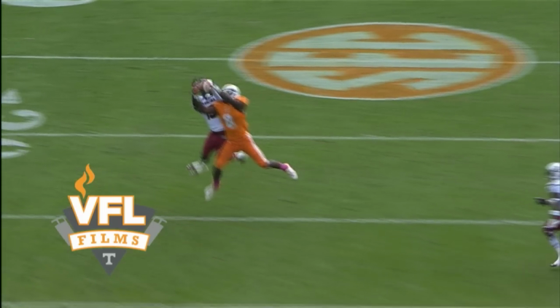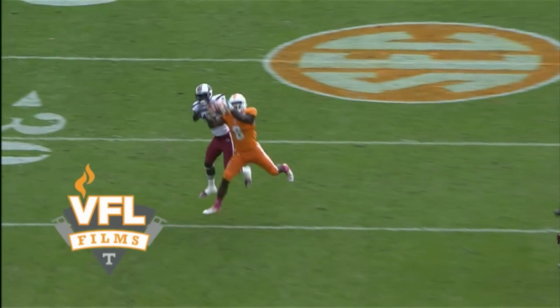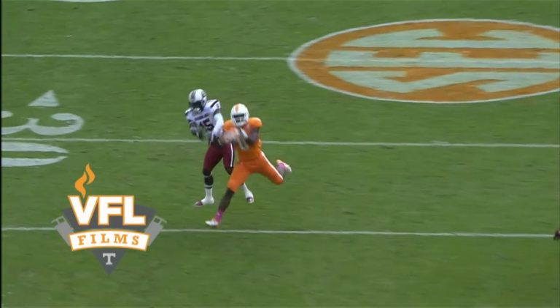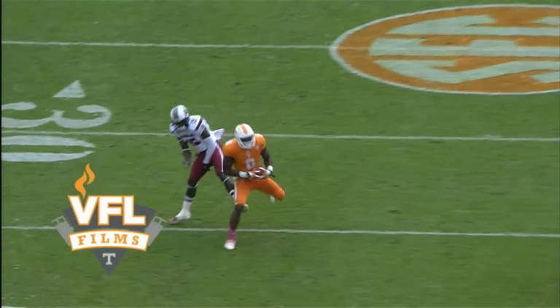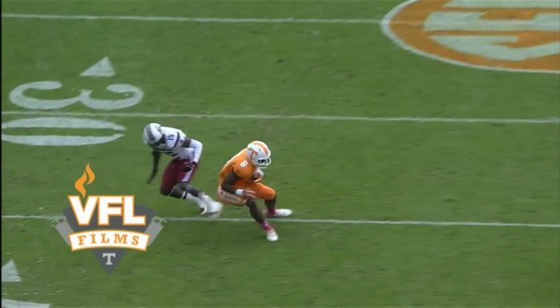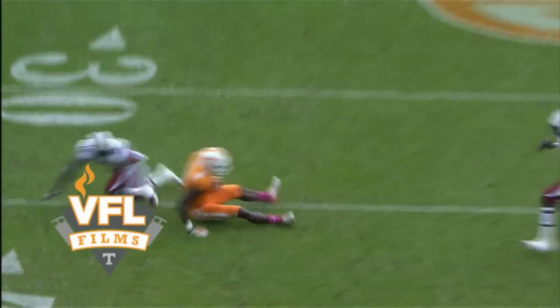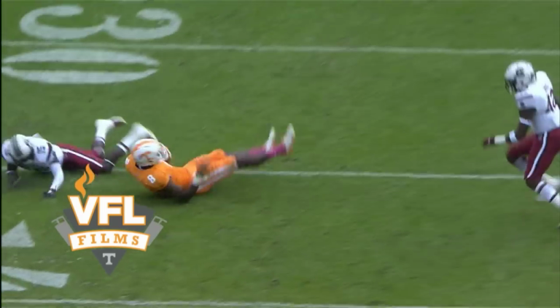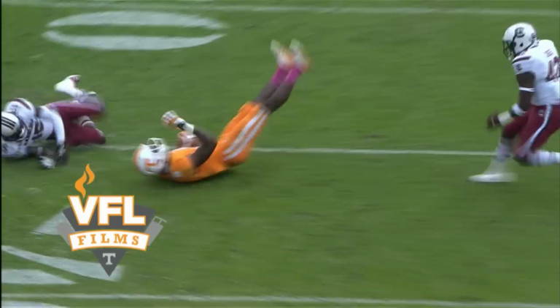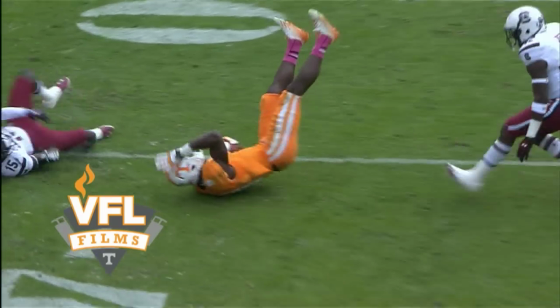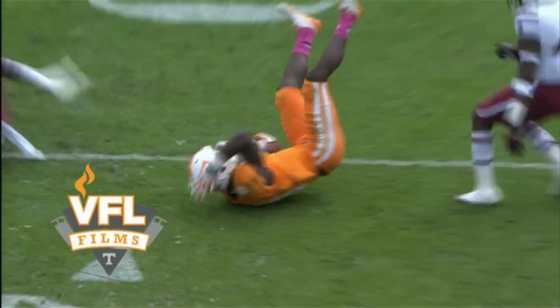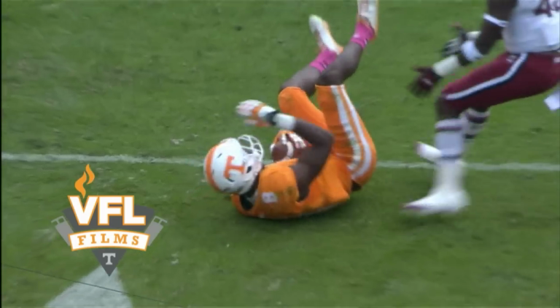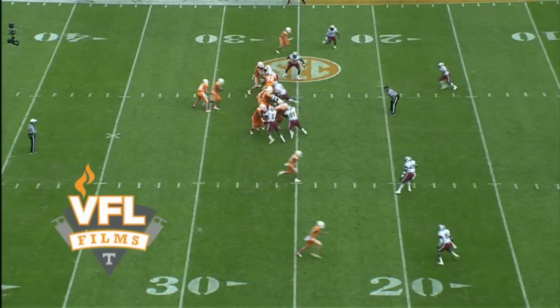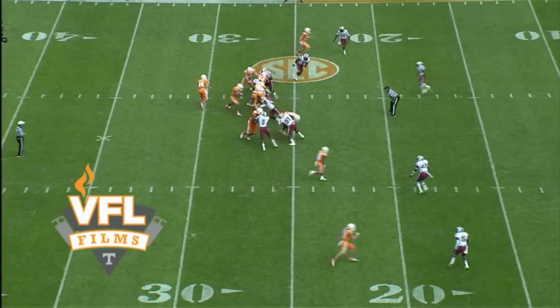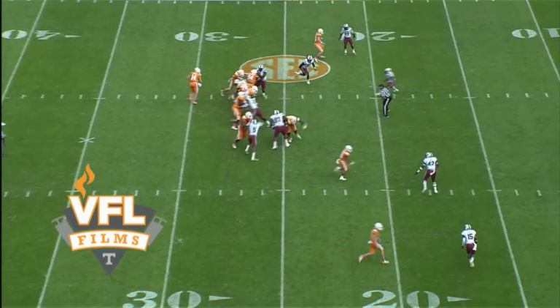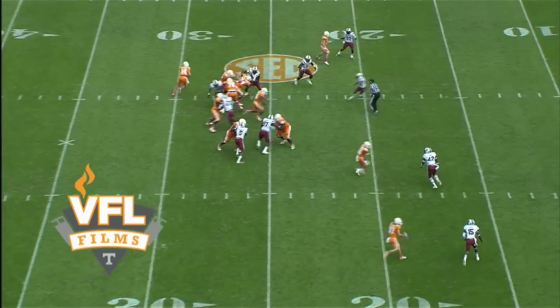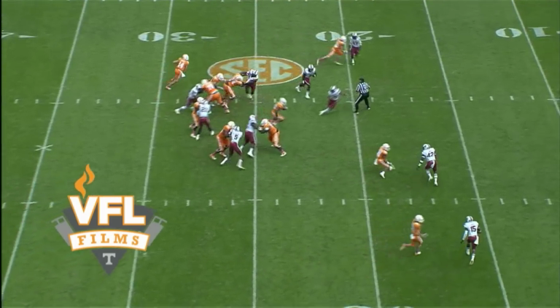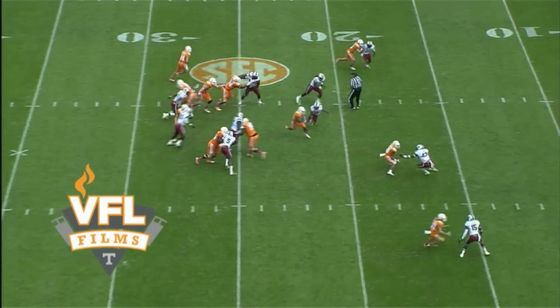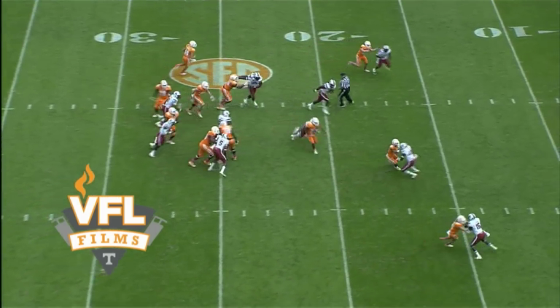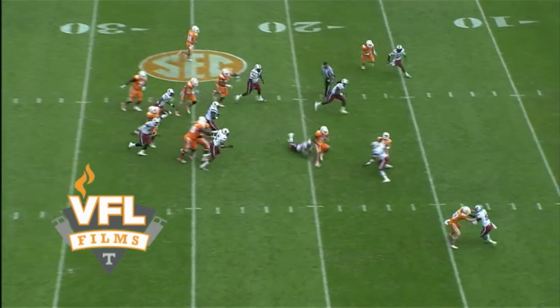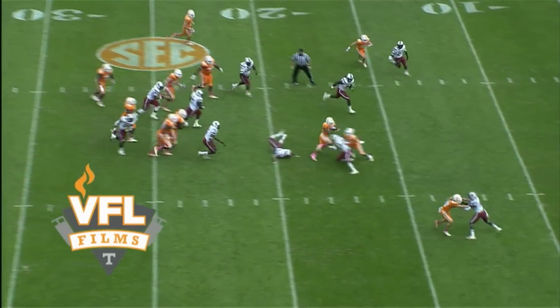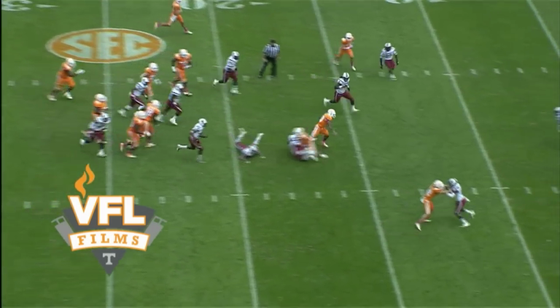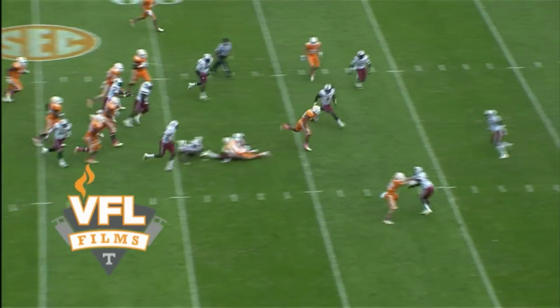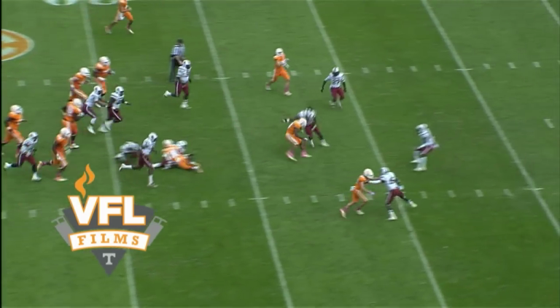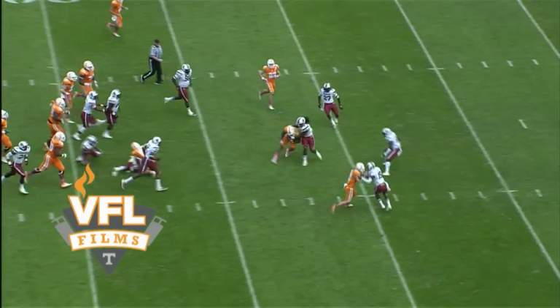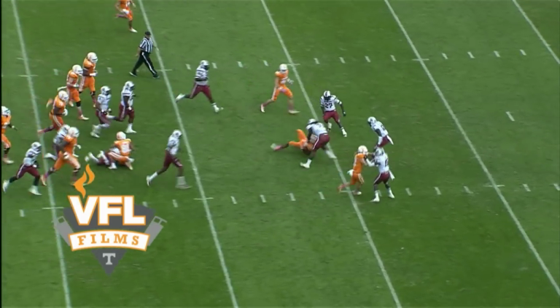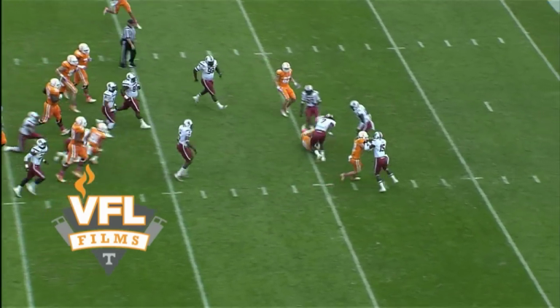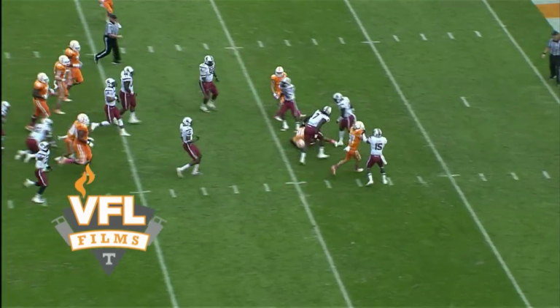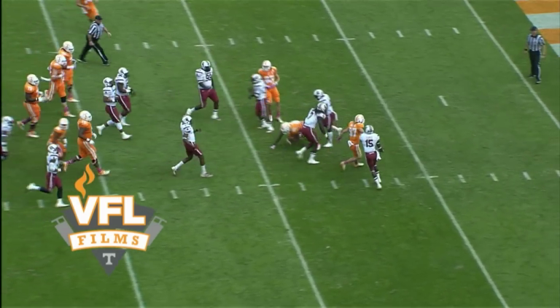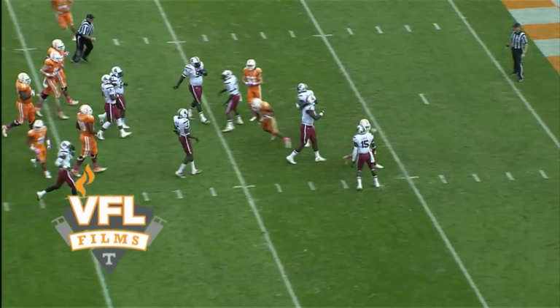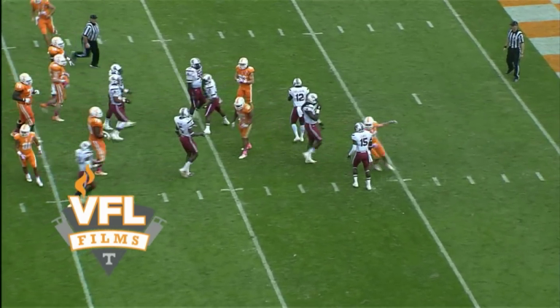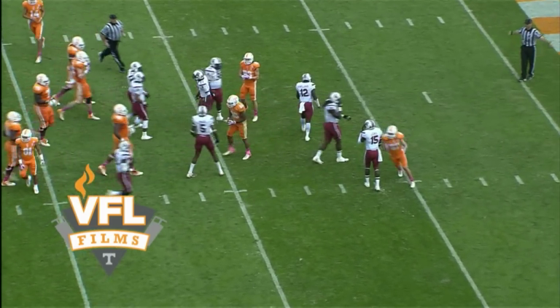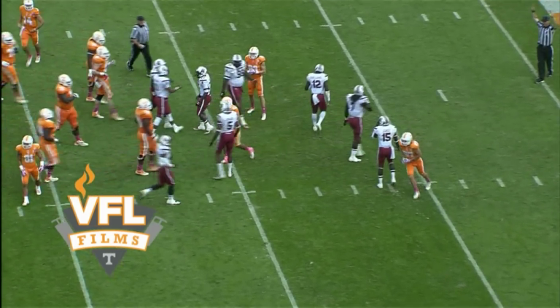Good to have a guy that's 6-4 at 215. Handoff to the tailback, up the middle — Neal breaks it to the 20, to the 15, down to the 10, and Clowney throws him down.